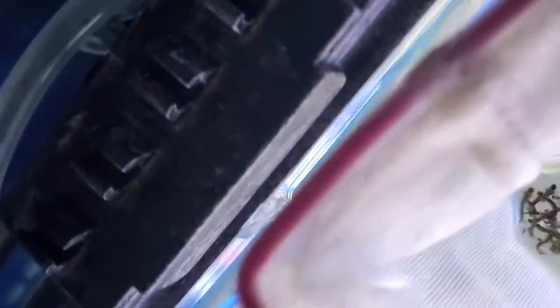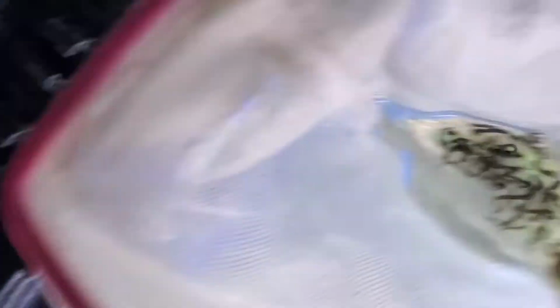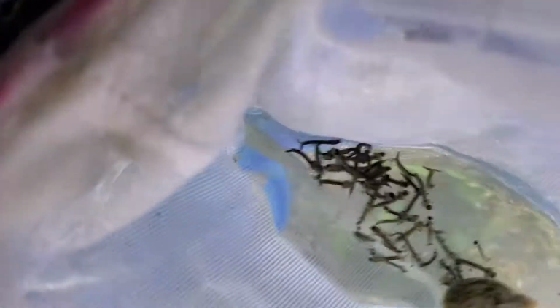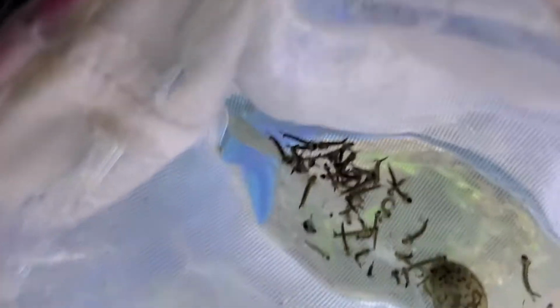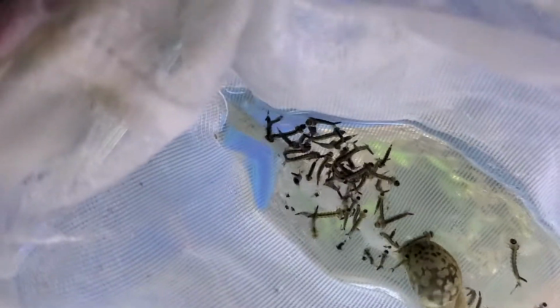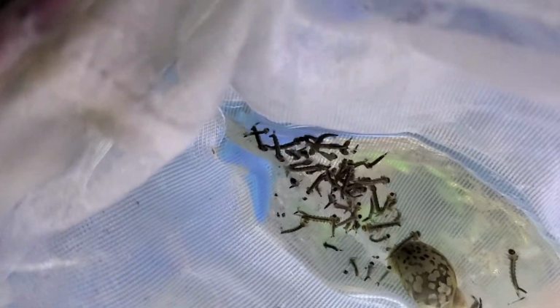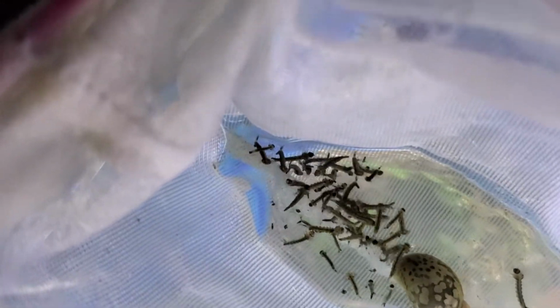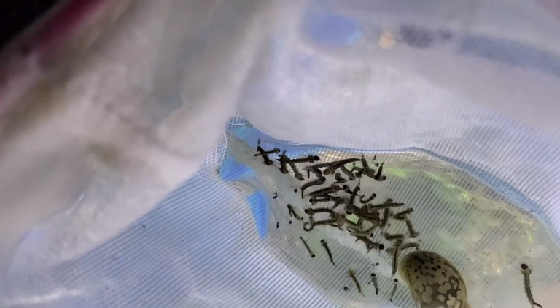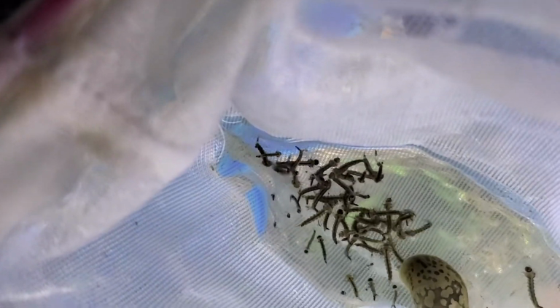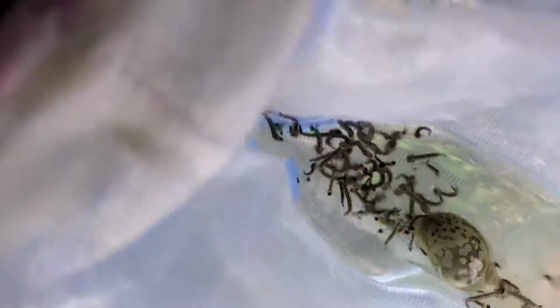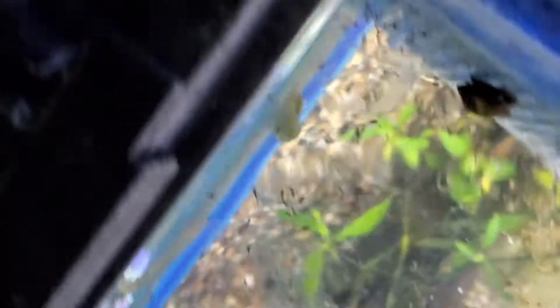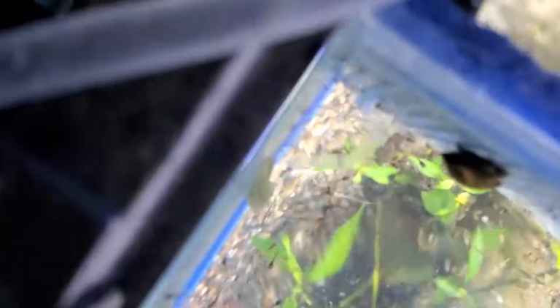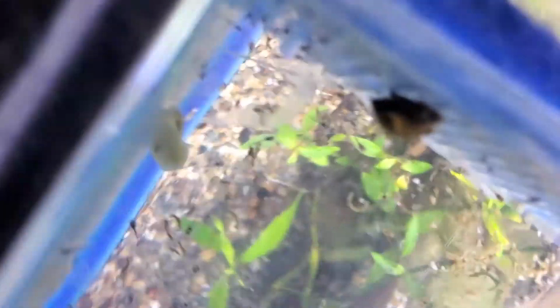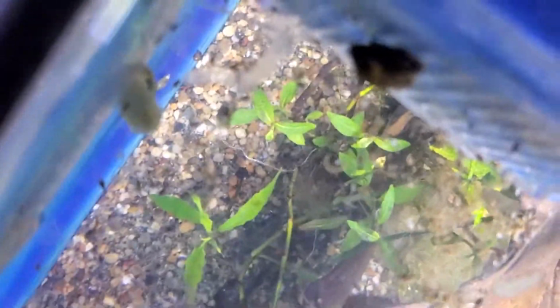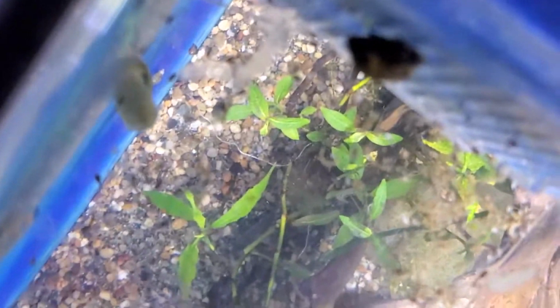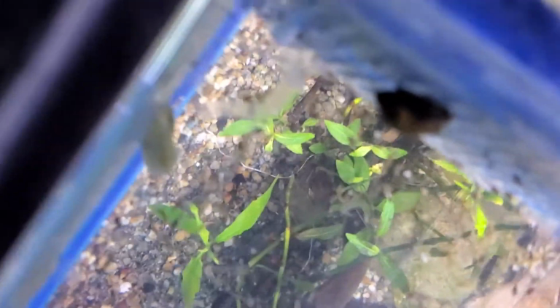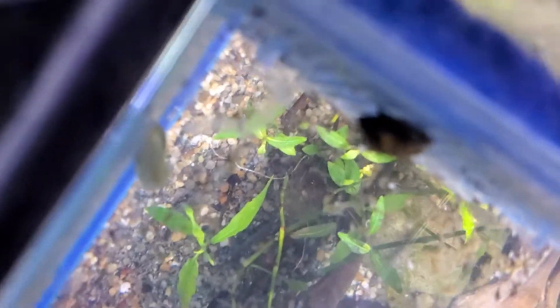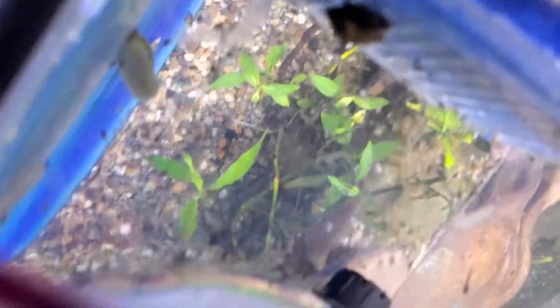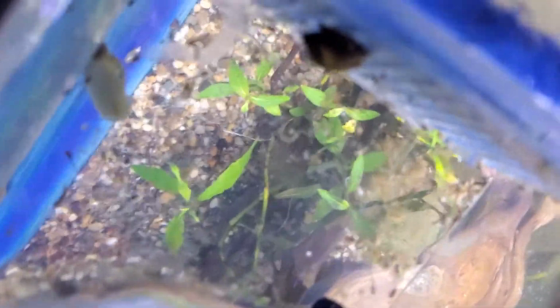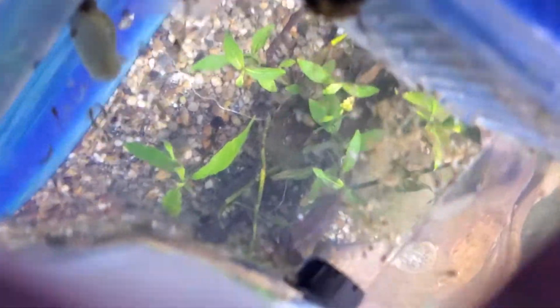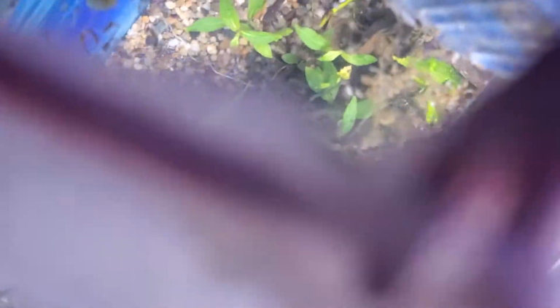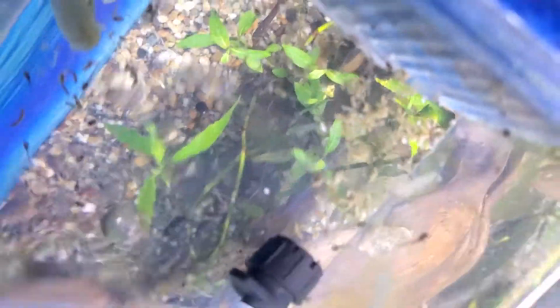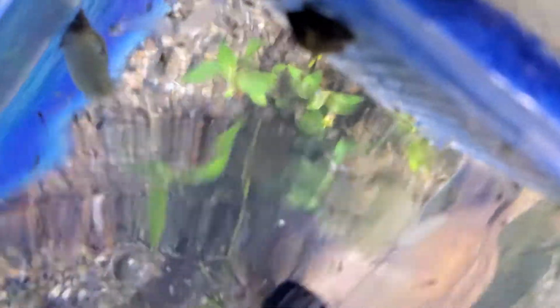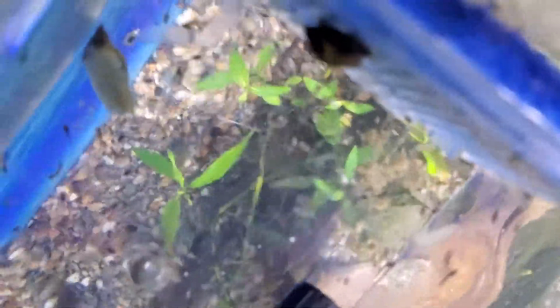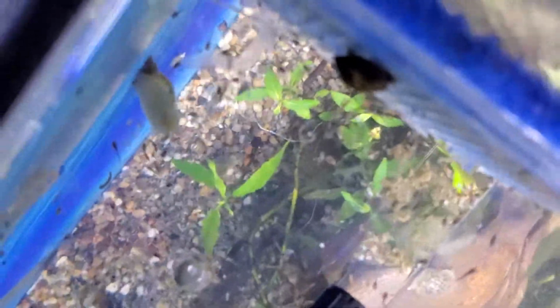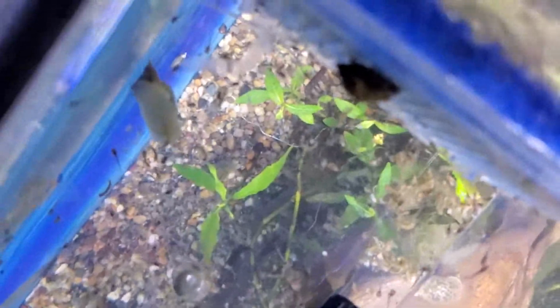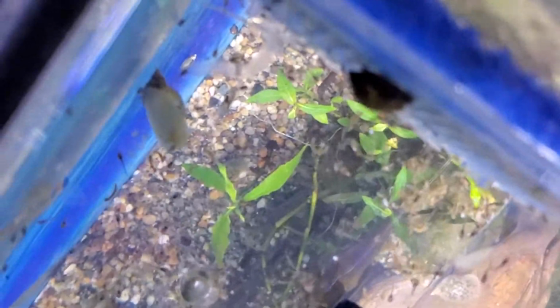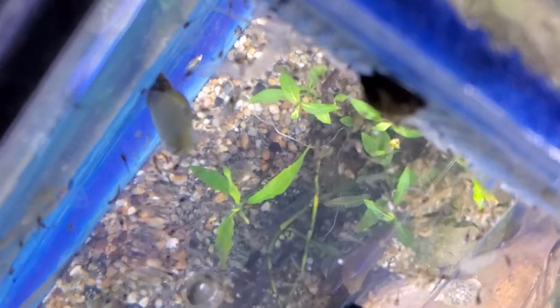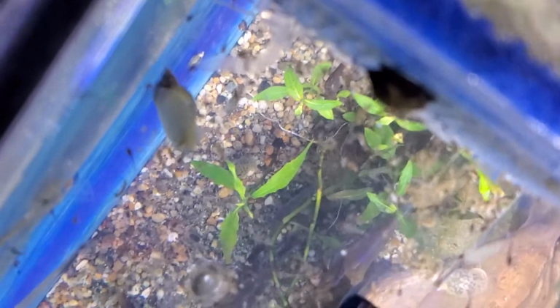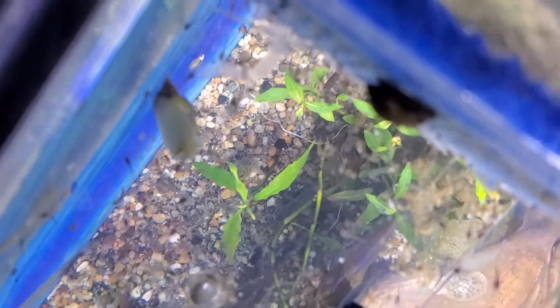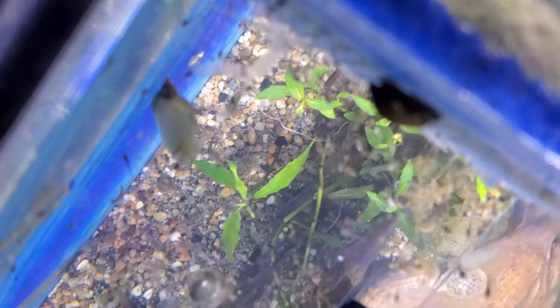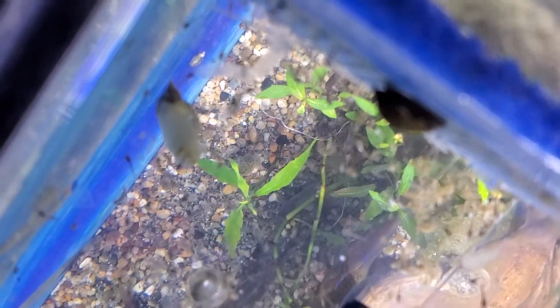If you think about it, these mosquito larvae are like twice as big as what your two-day-old Corydoras are.